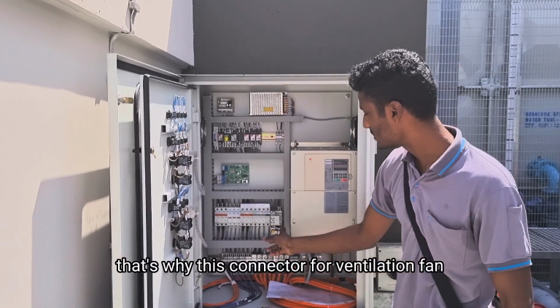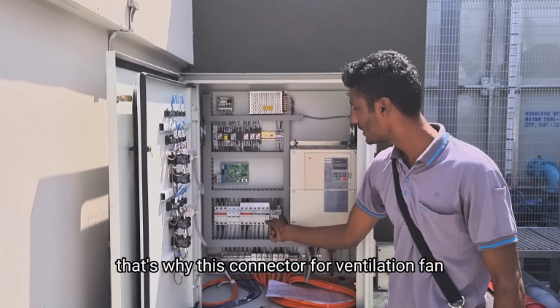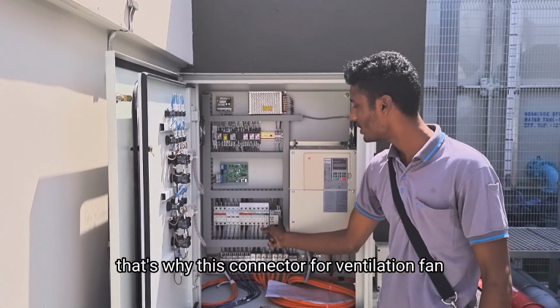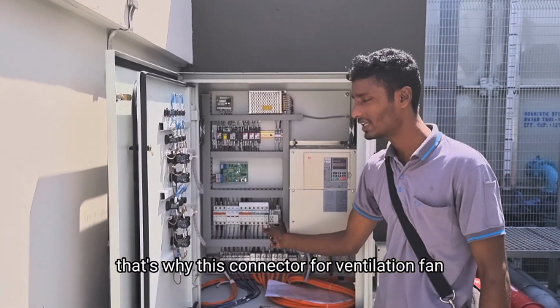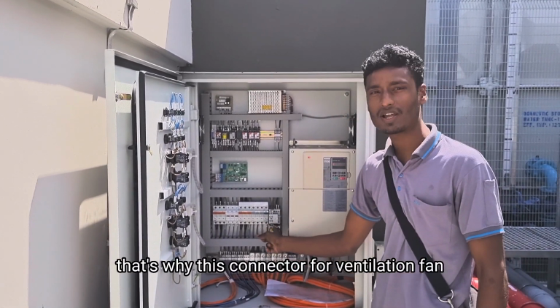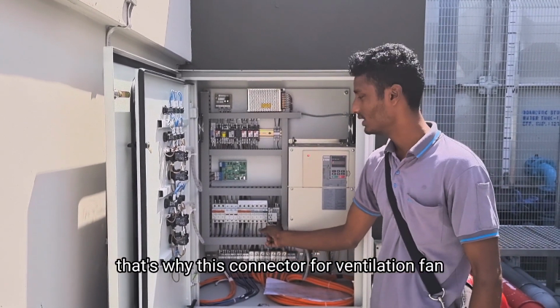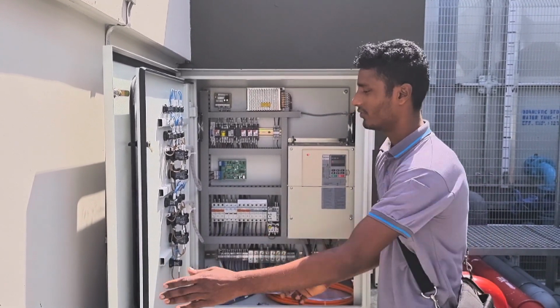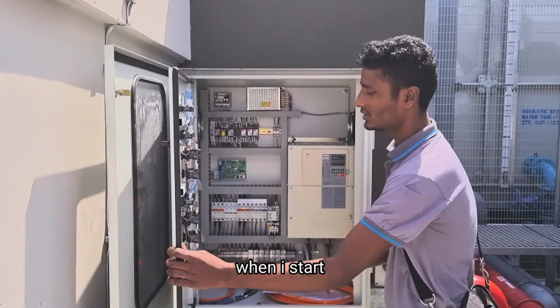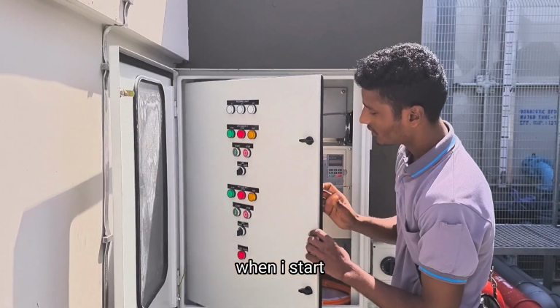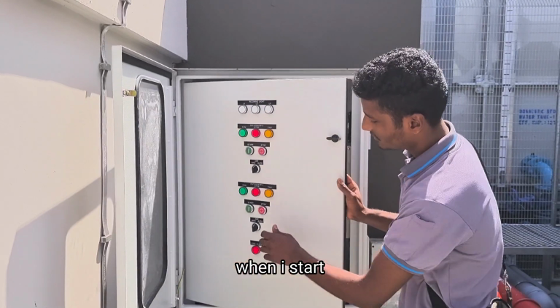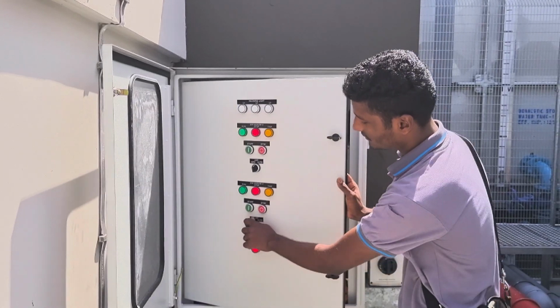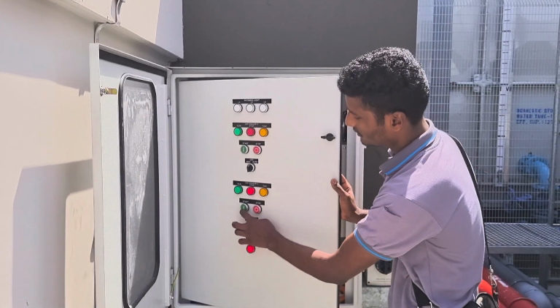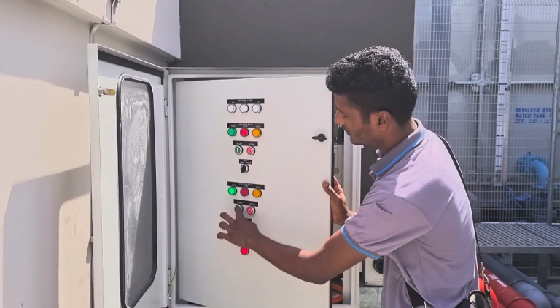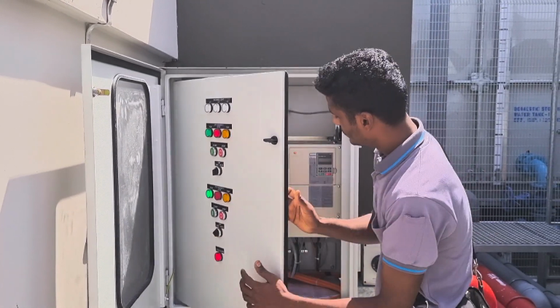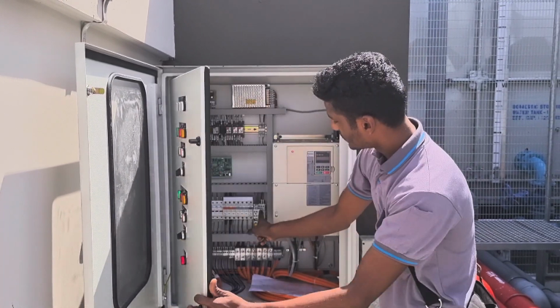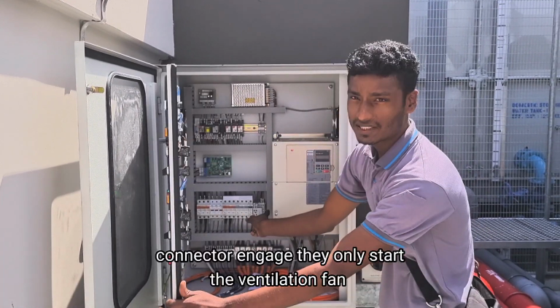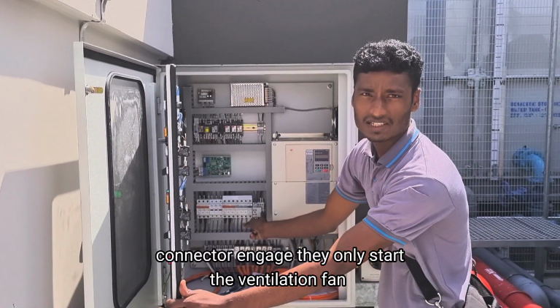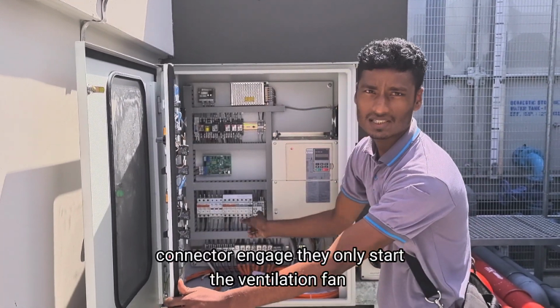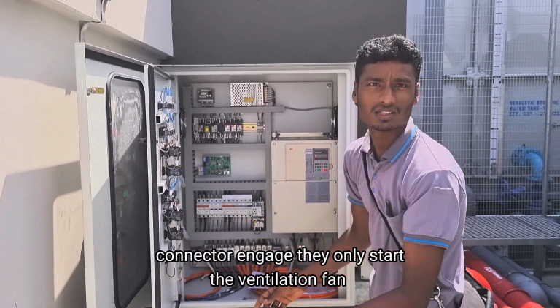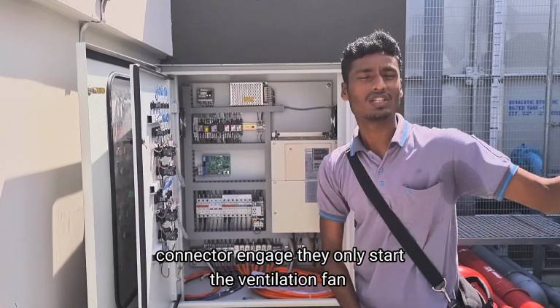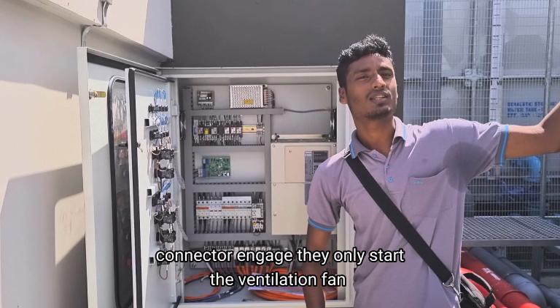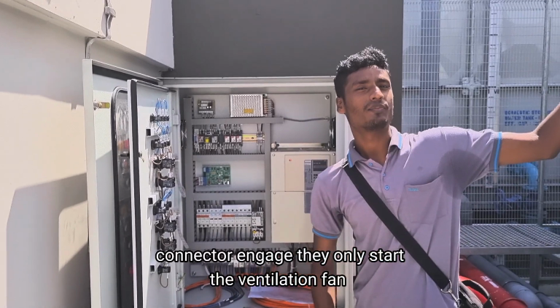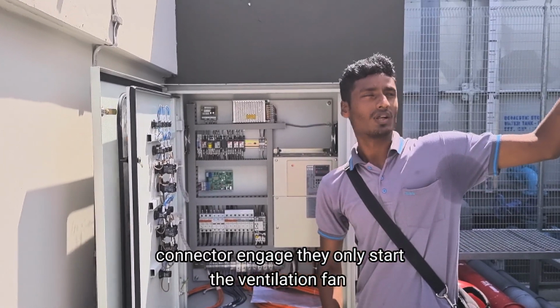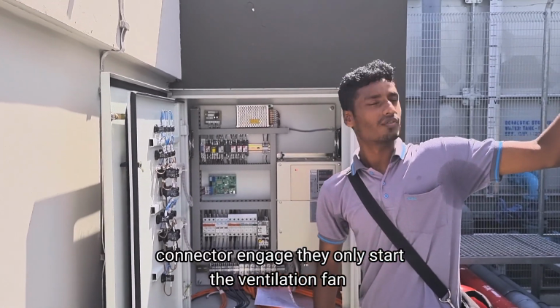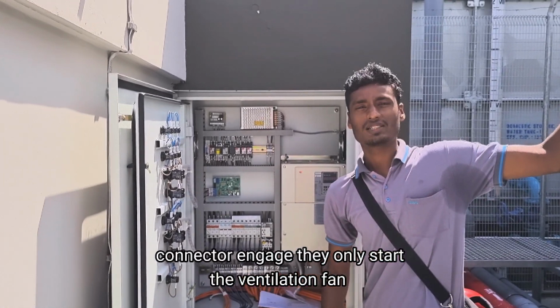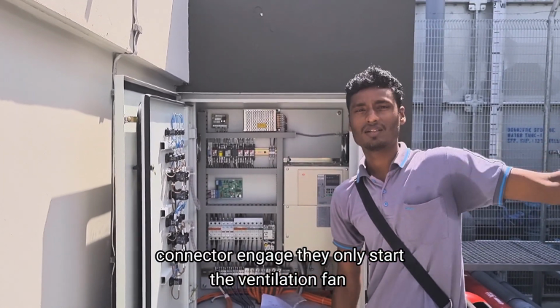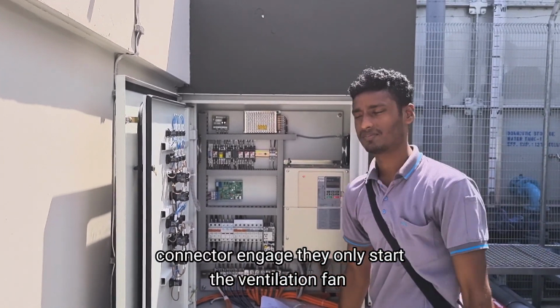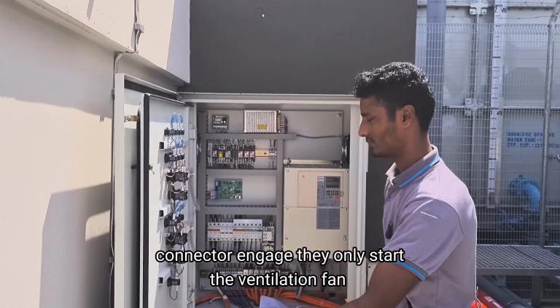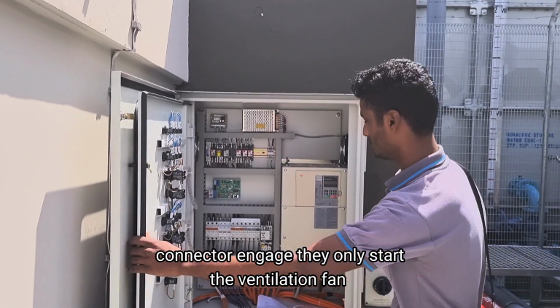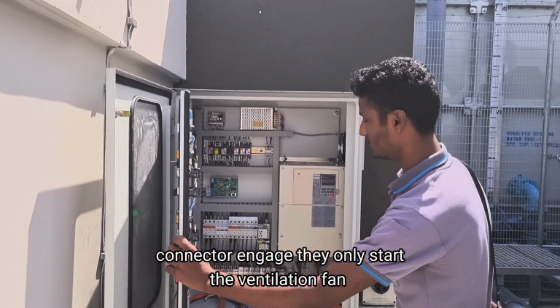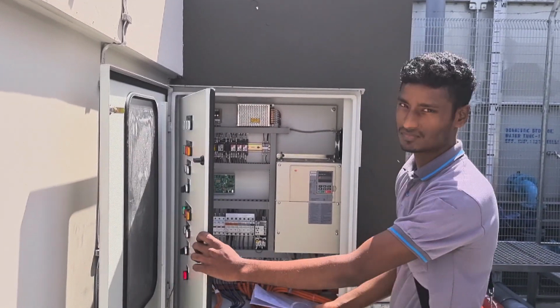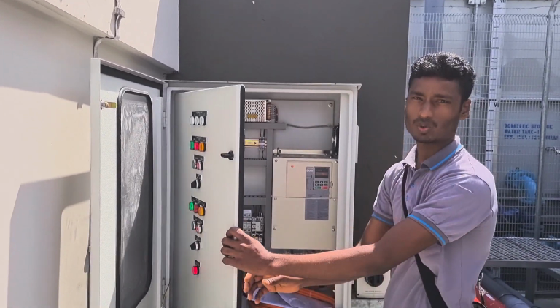This connector is for the ventilation fan. When I start, then connect that in case, we only start by ventilation fan.